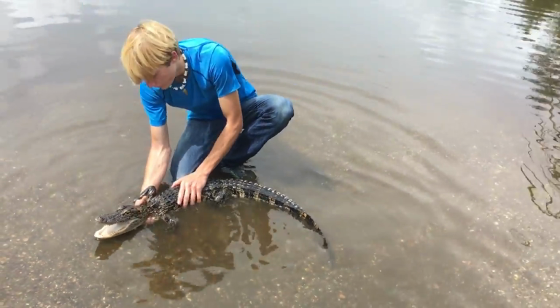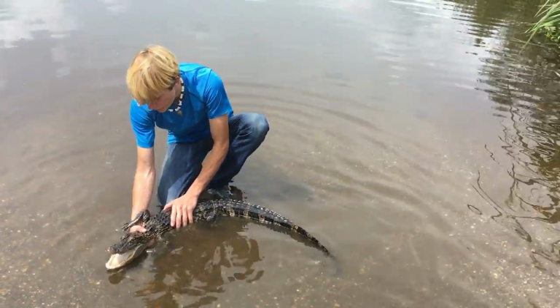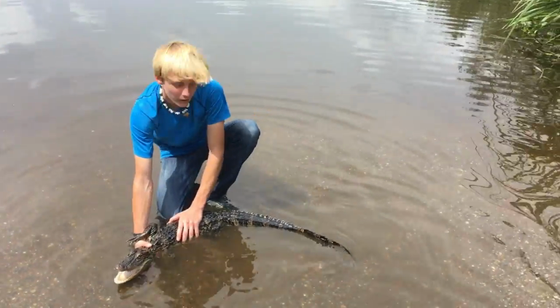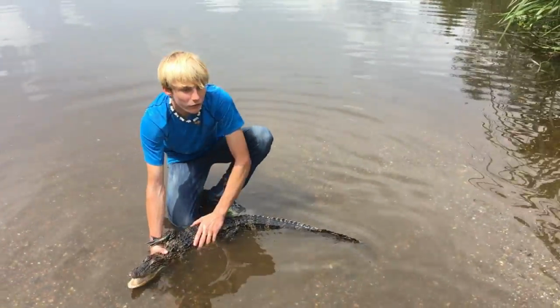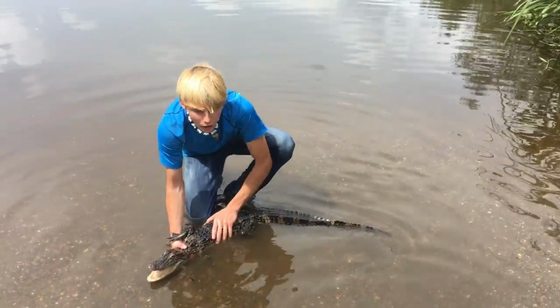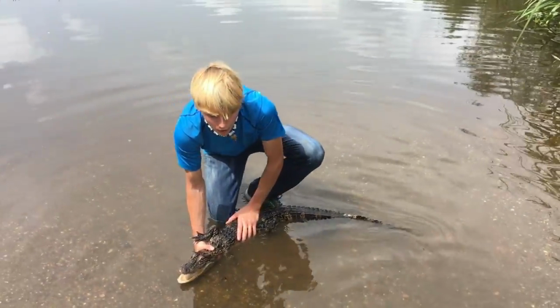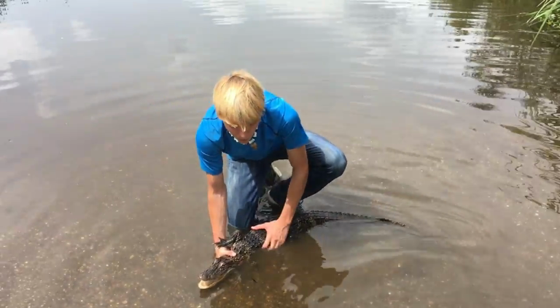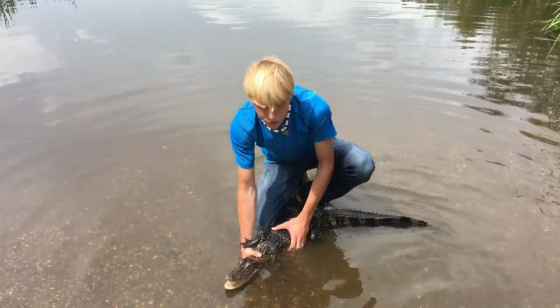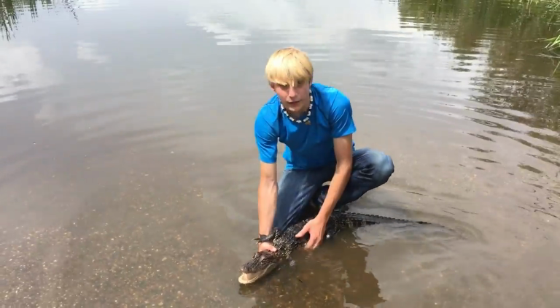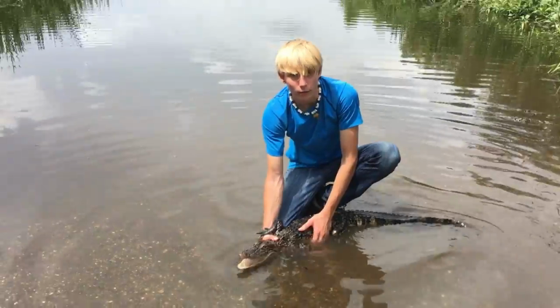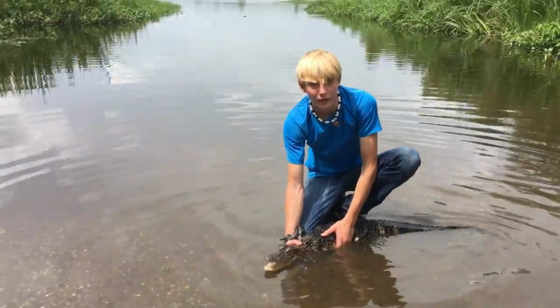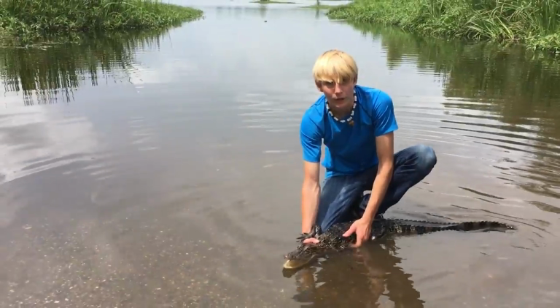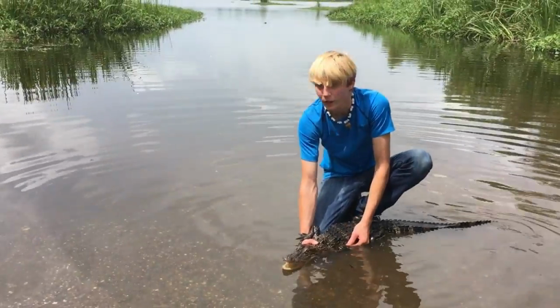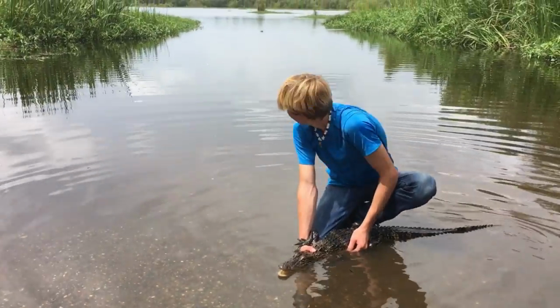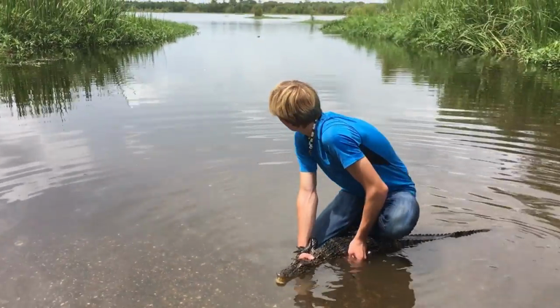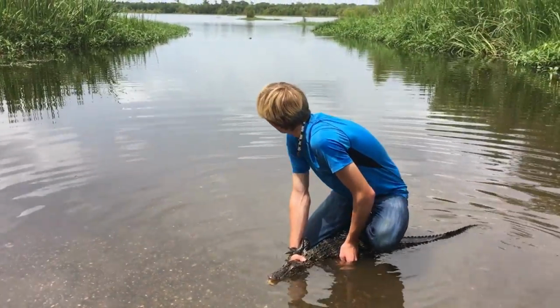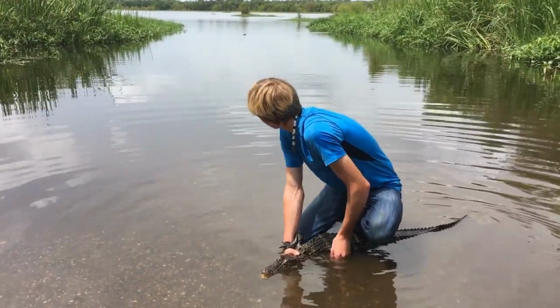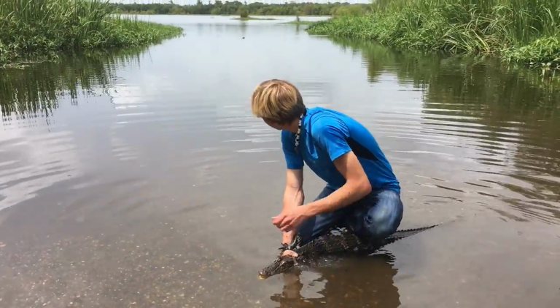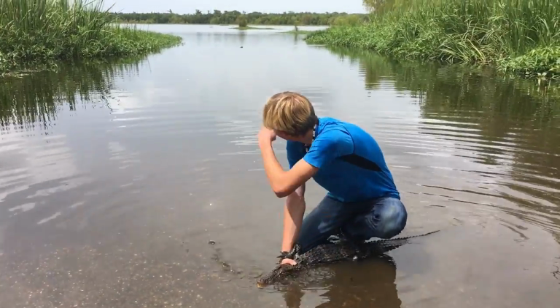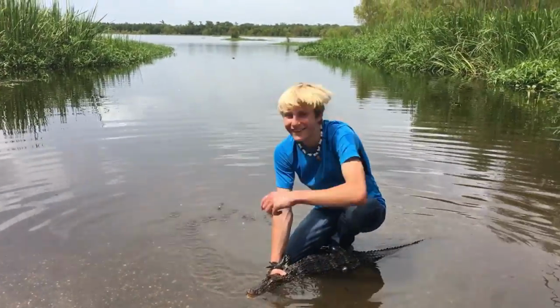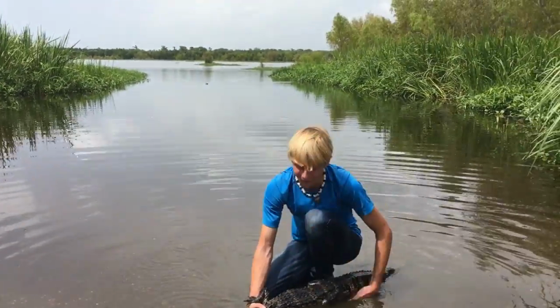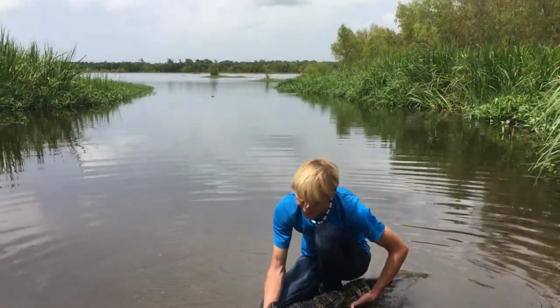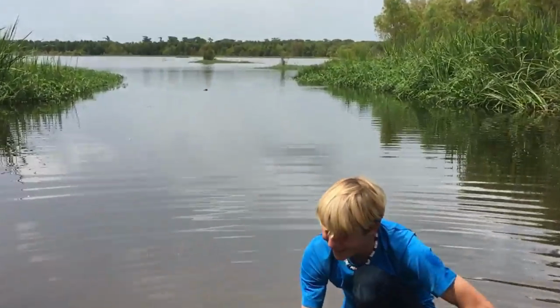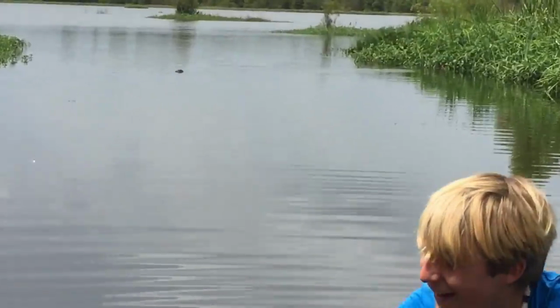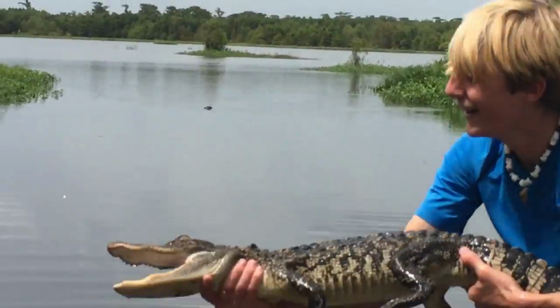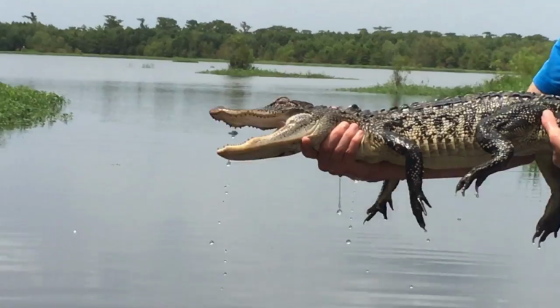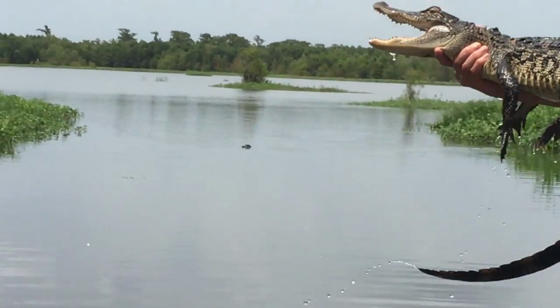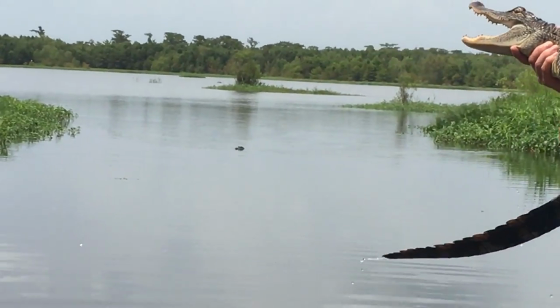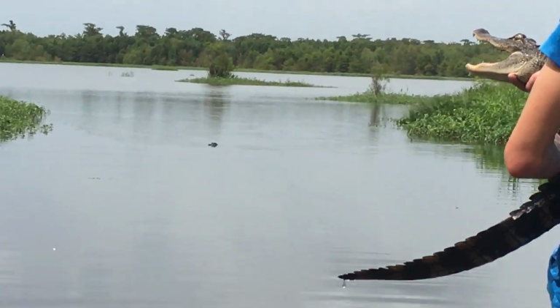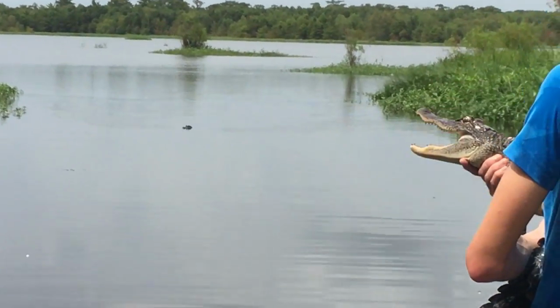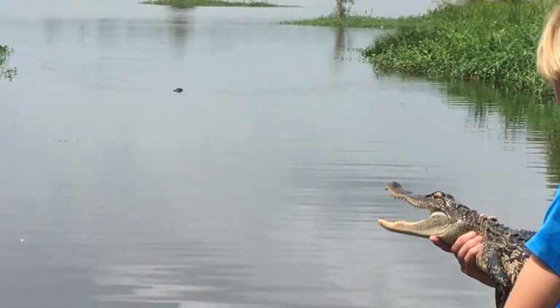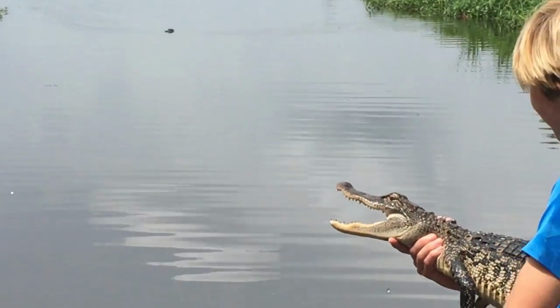That little chirp is used when they are young. The first year of their life, the mother will stay in the area around them. There is another one right there — this could be his brother or sister.